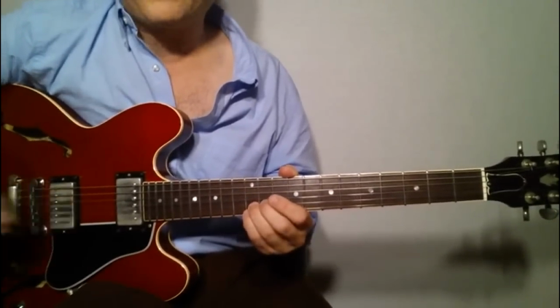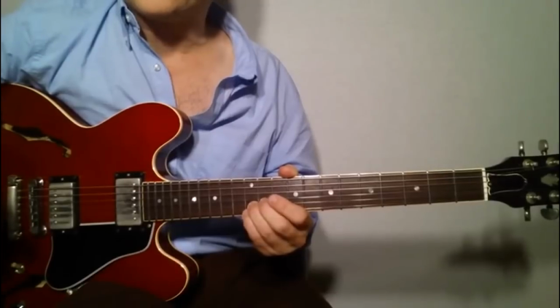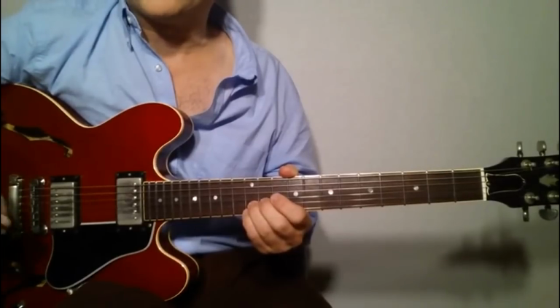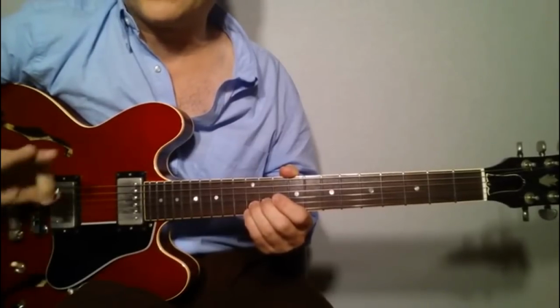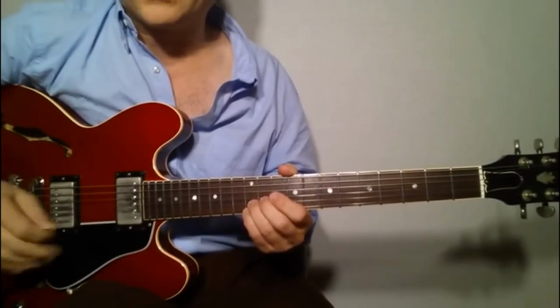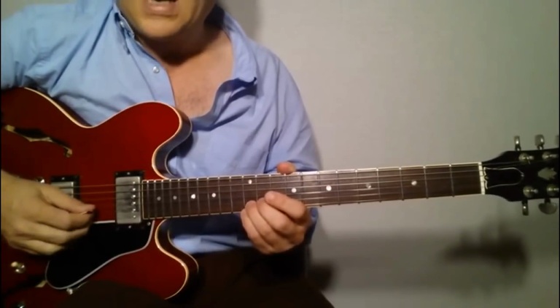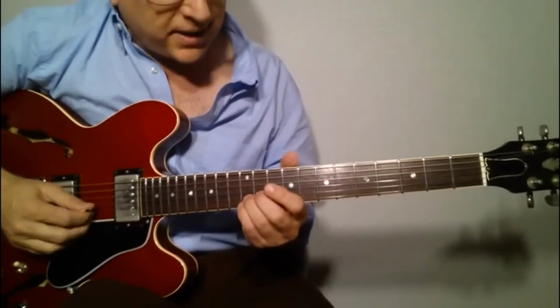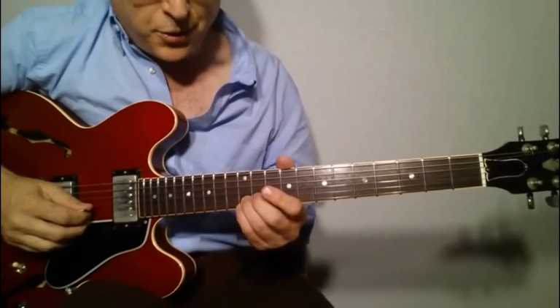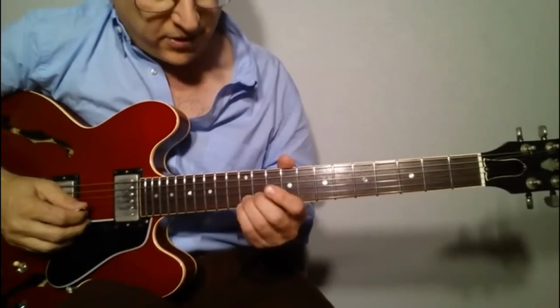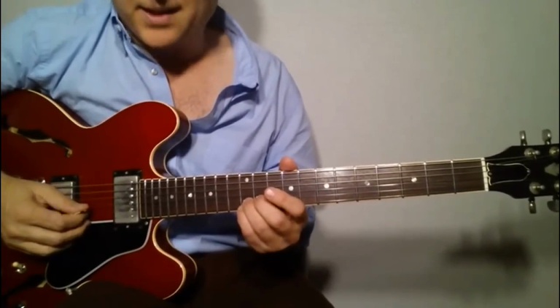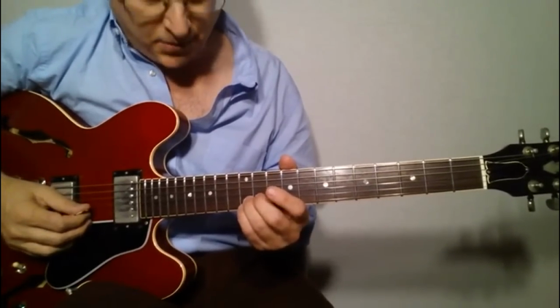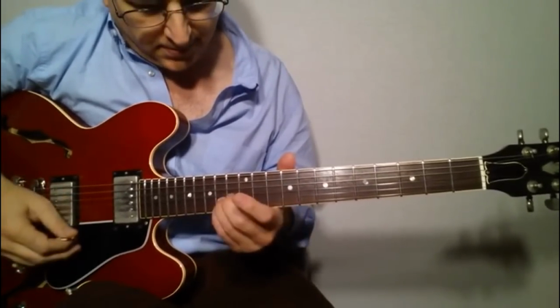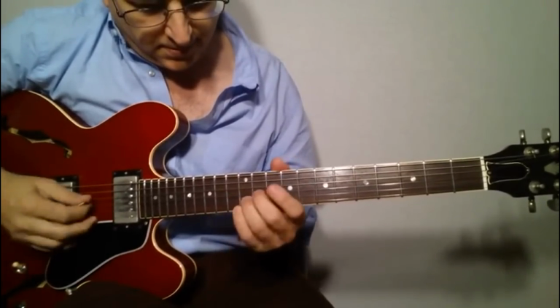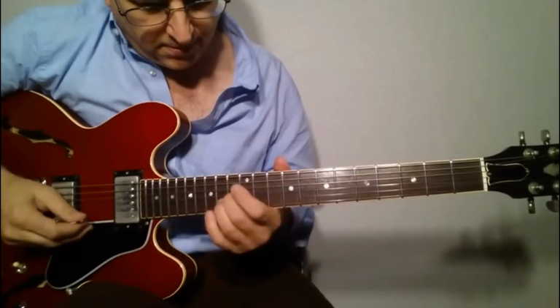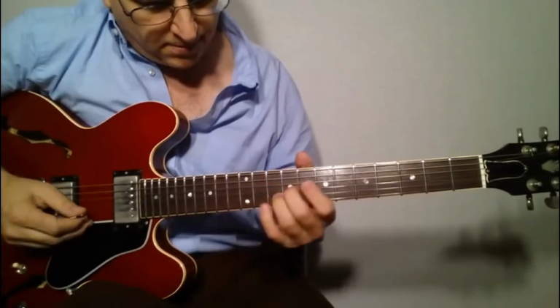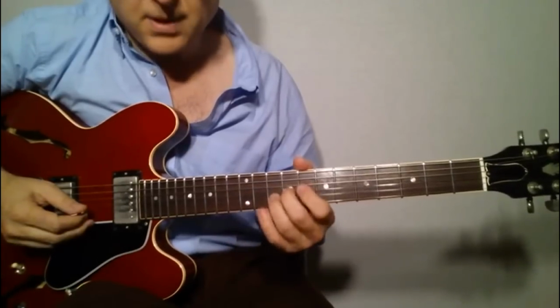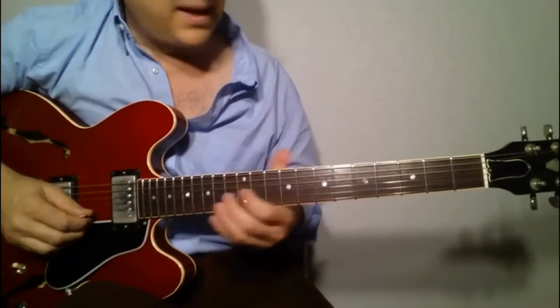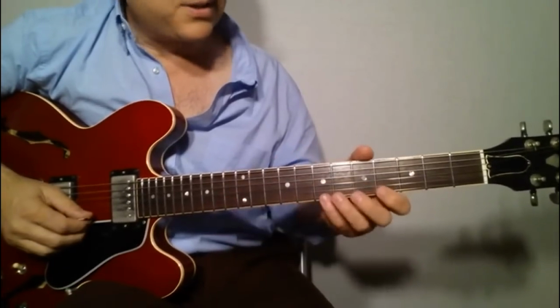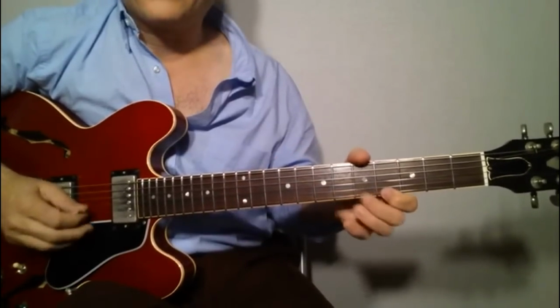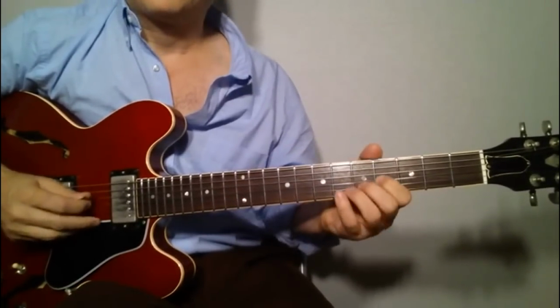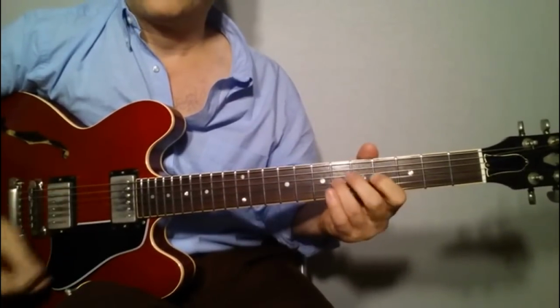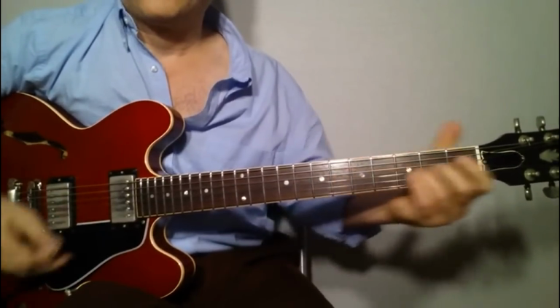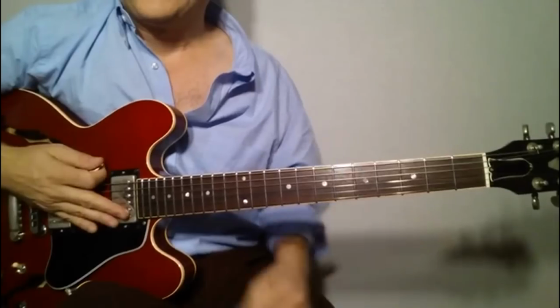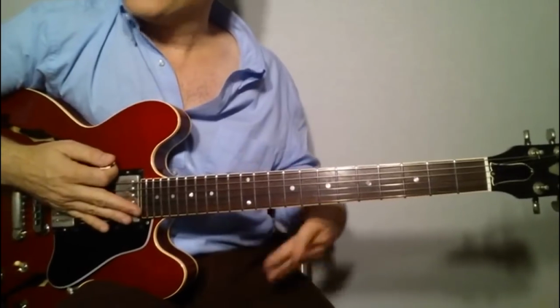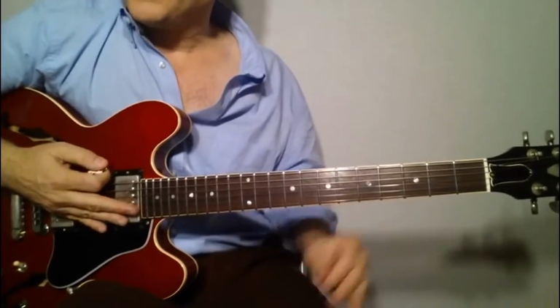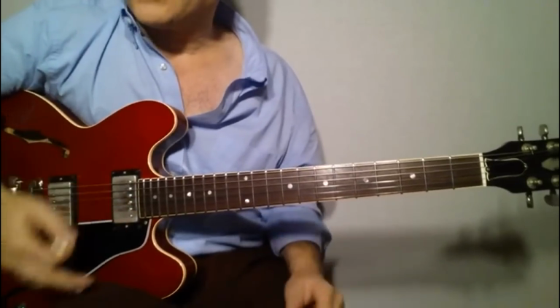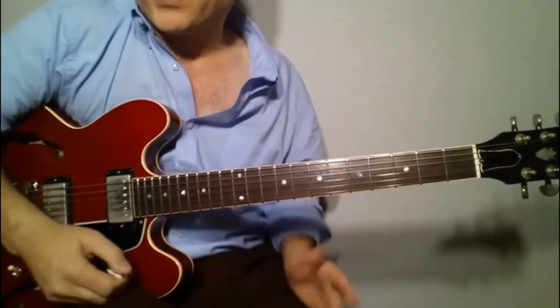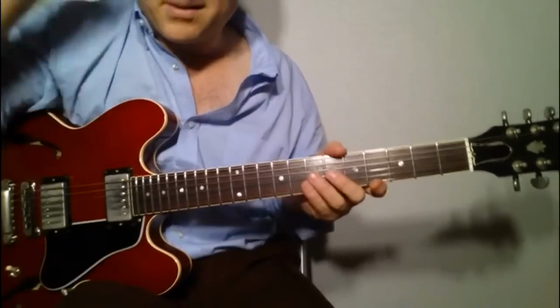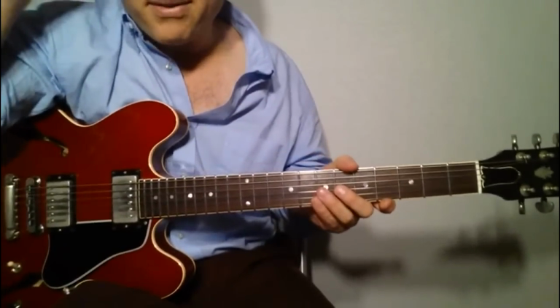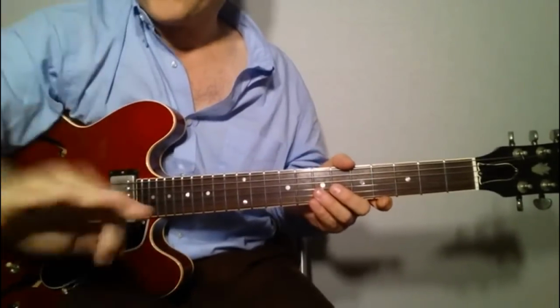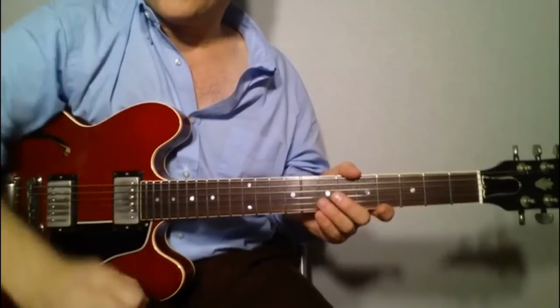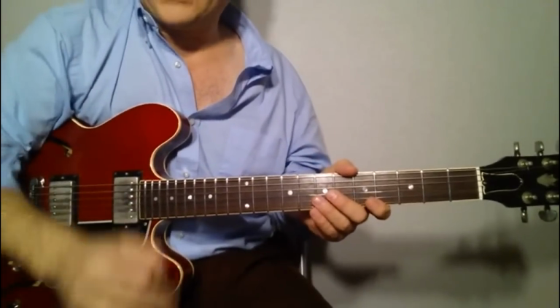He never ever steps on the singer, not once. And he's playing a lot of cool fills in between the singer's breaks and breaths. So it's very neat.